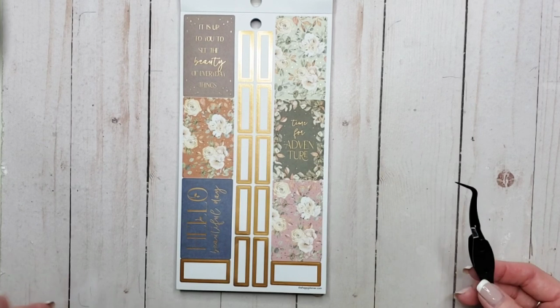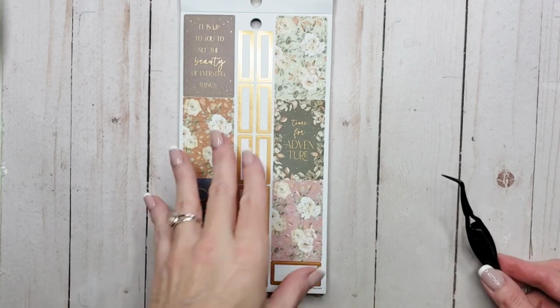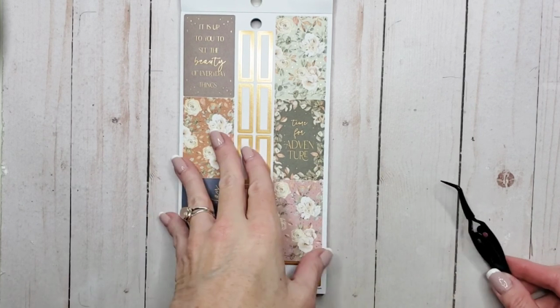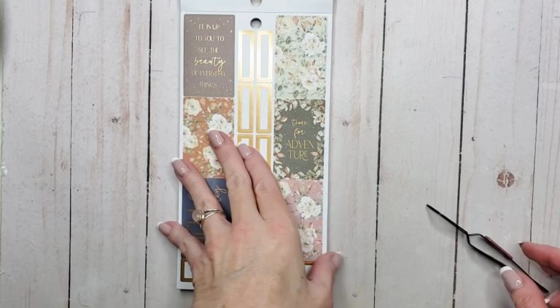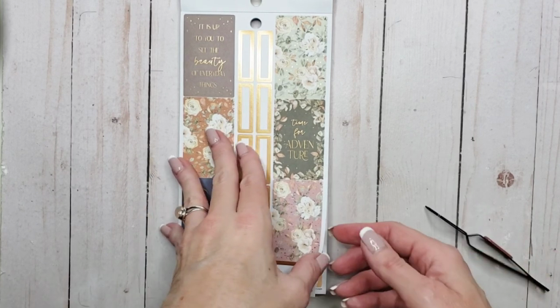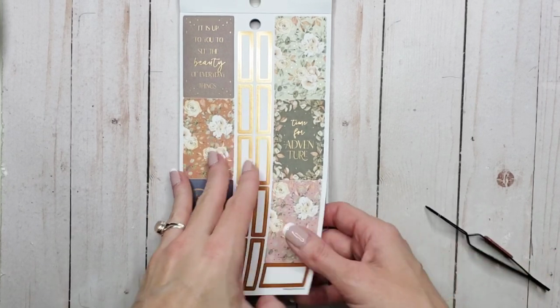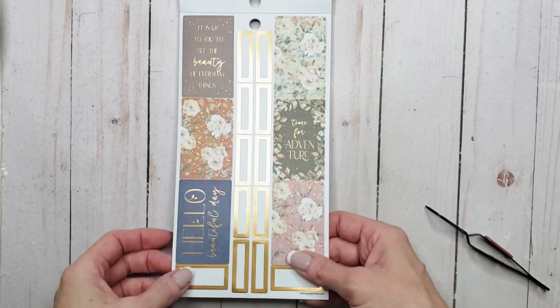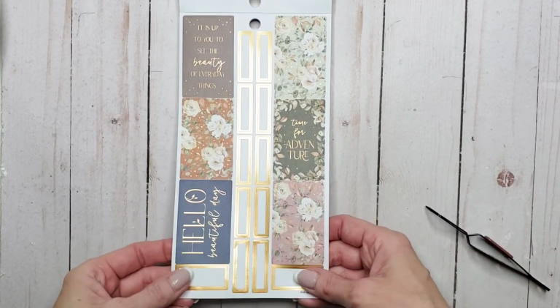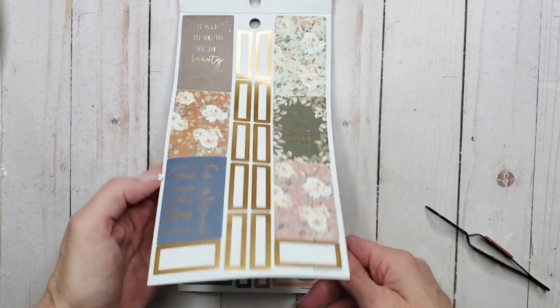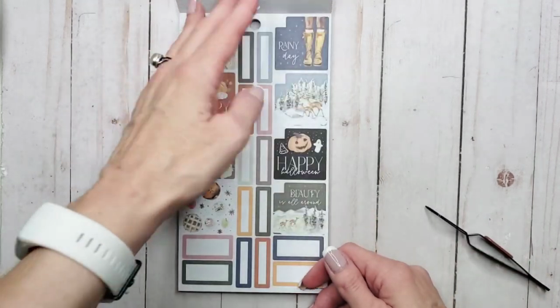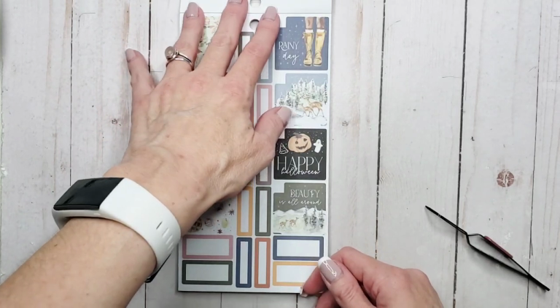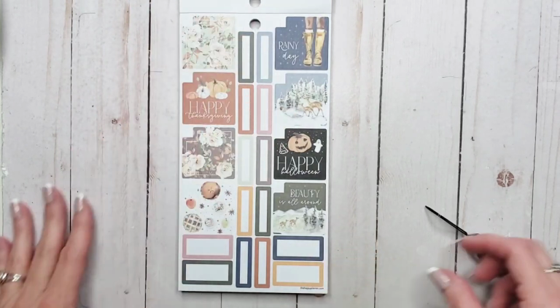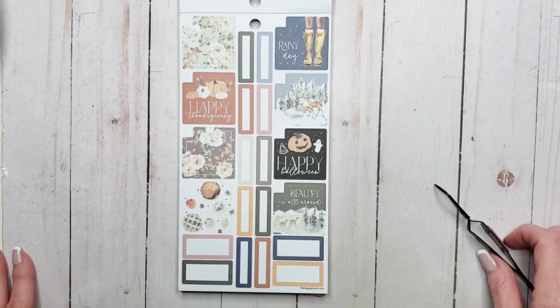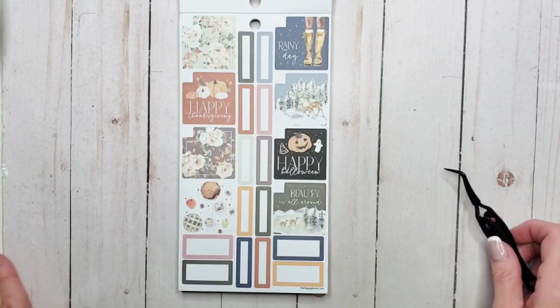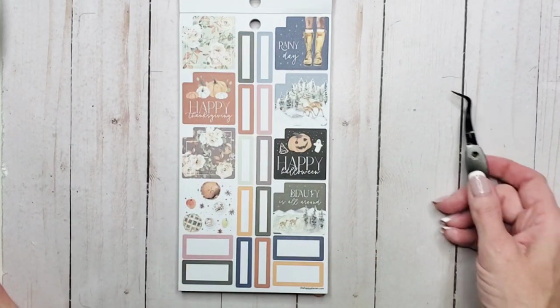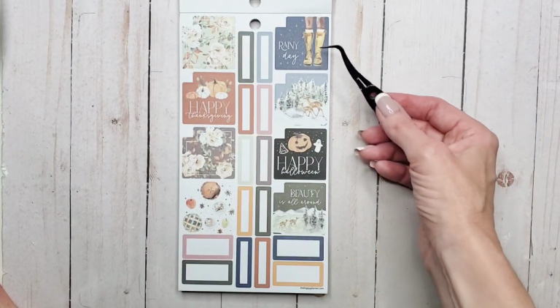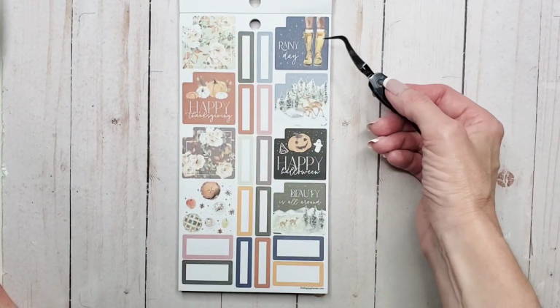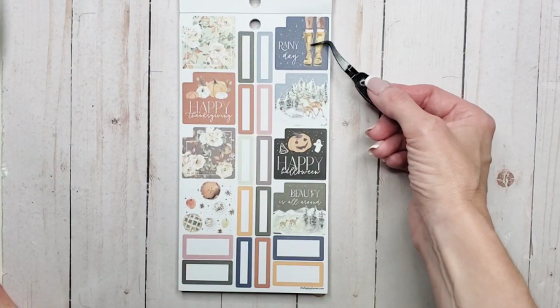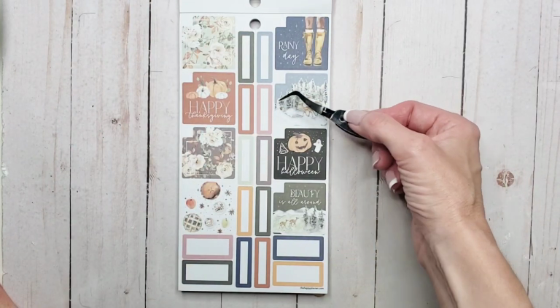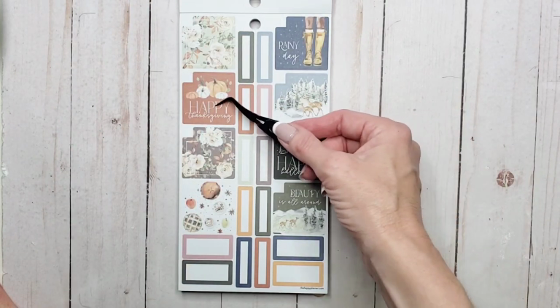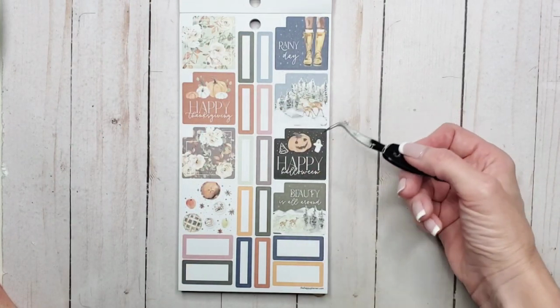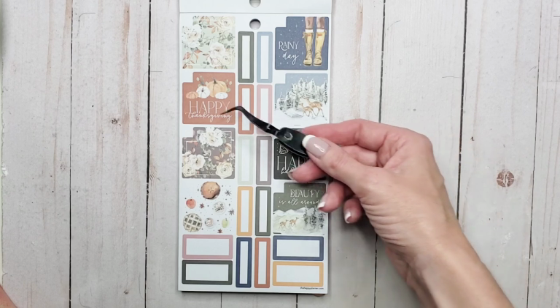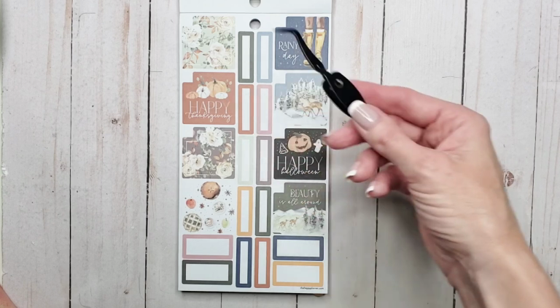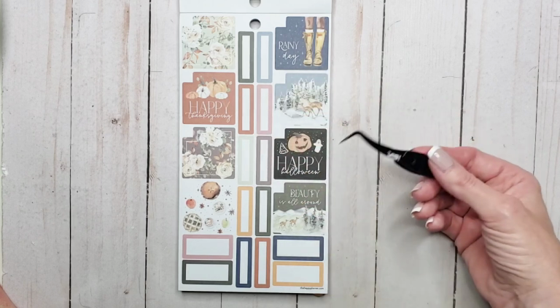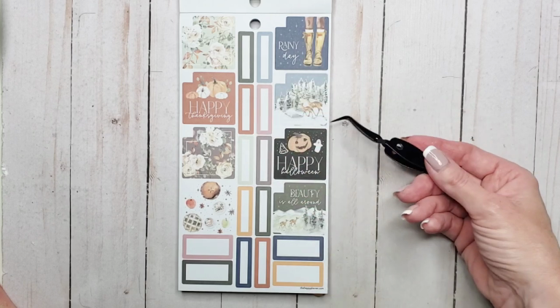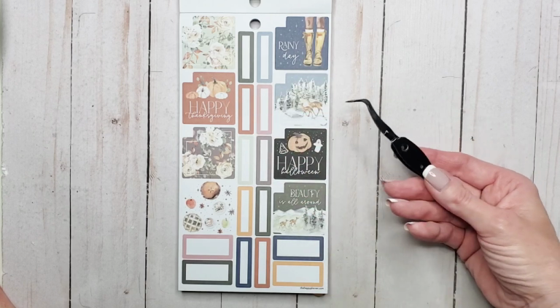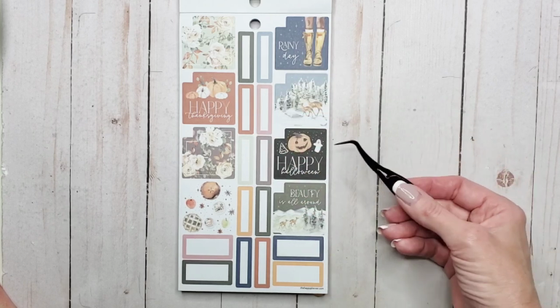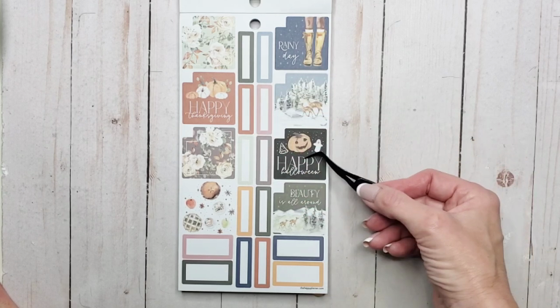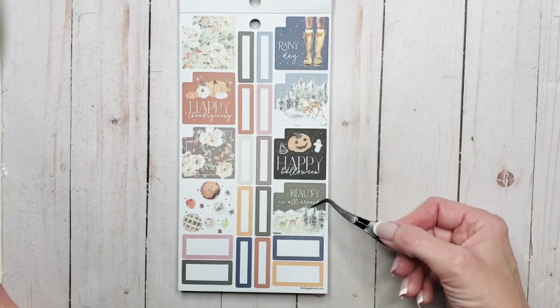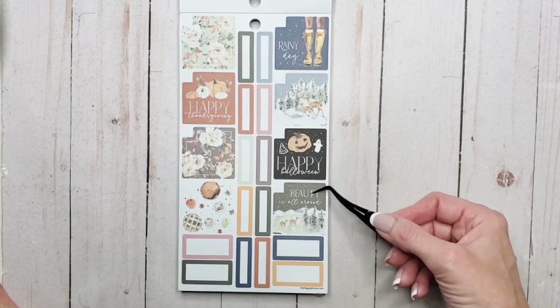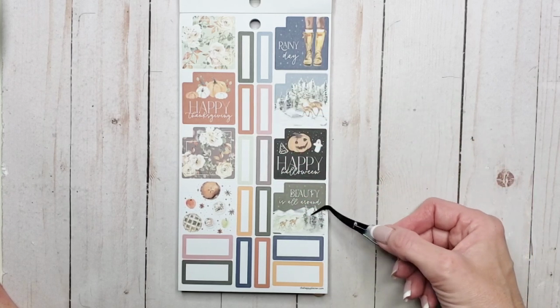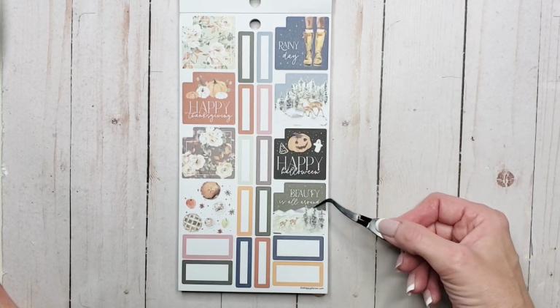And then we've got some beautiful decorative boxes. Then we've got some monthly boxes on paper. And this is rainy day. Happy Thanksgiving — can't use that, I've already done all my Thanksgiving spreads. Happy Halloween. 'Beauty is all around.'